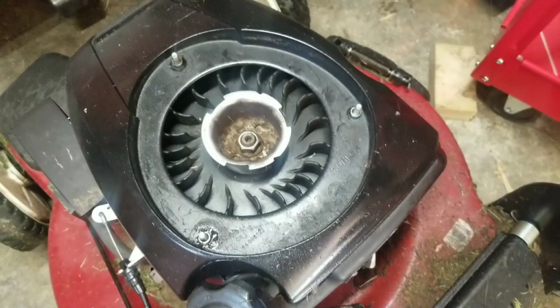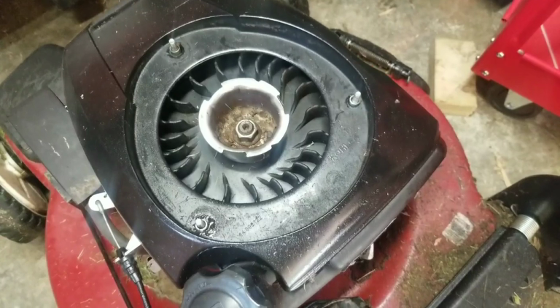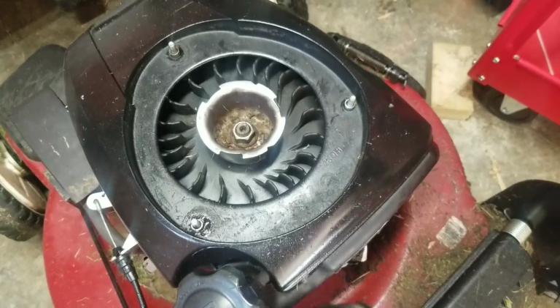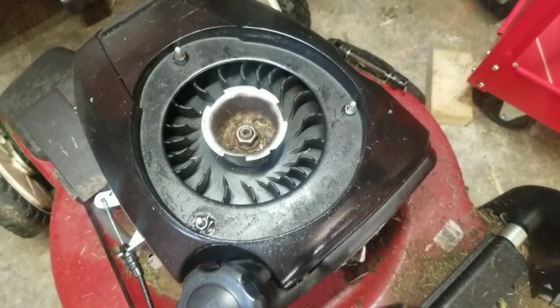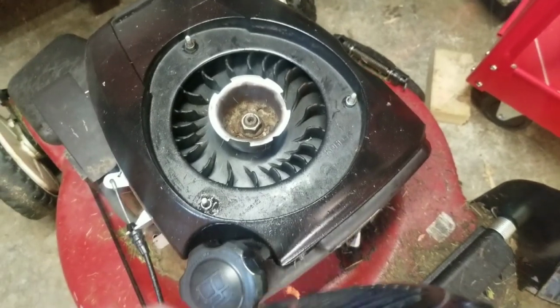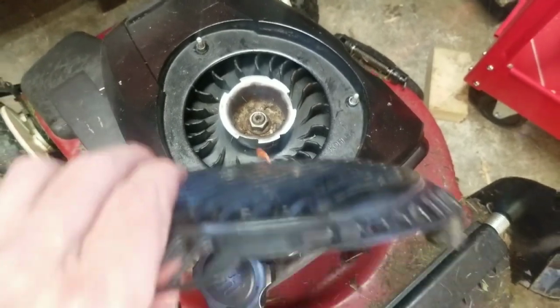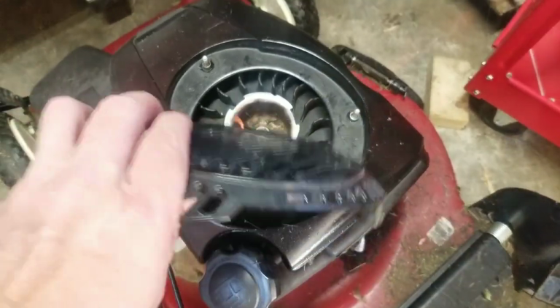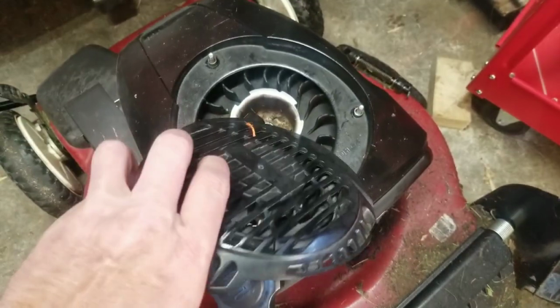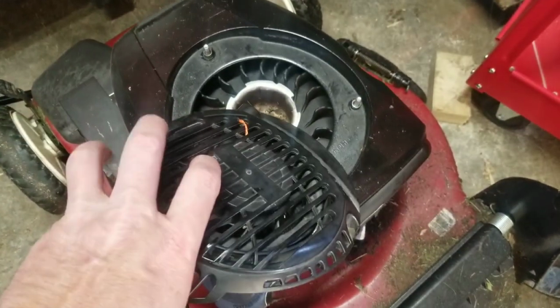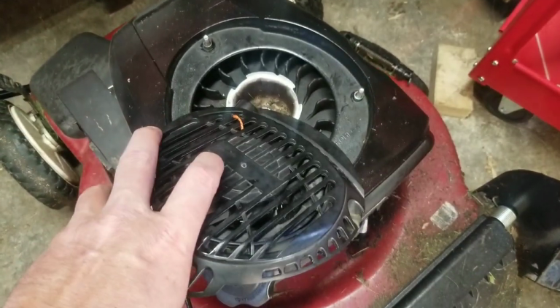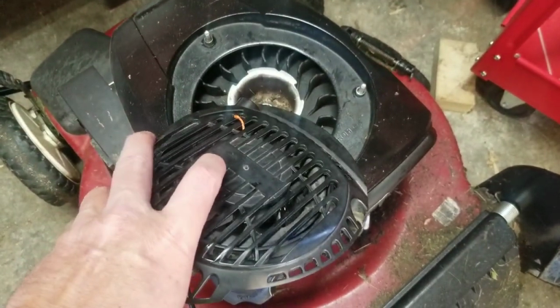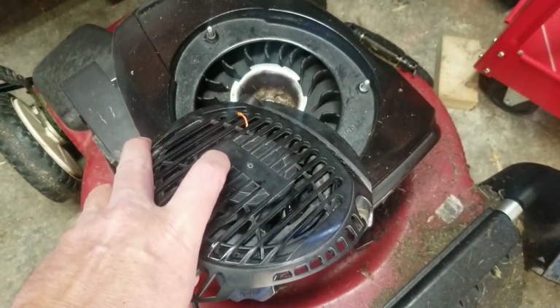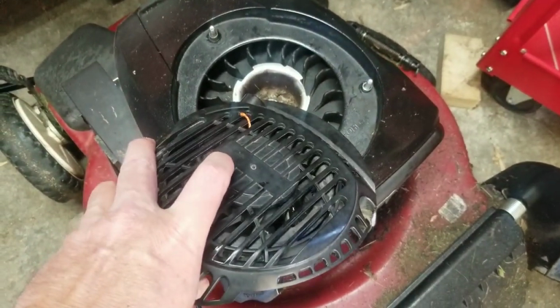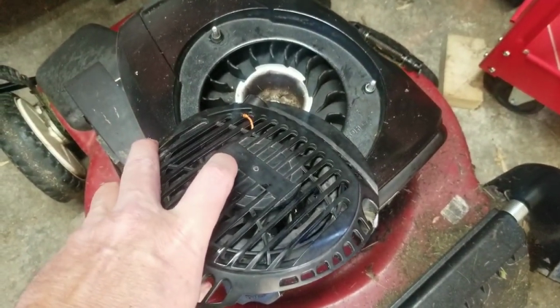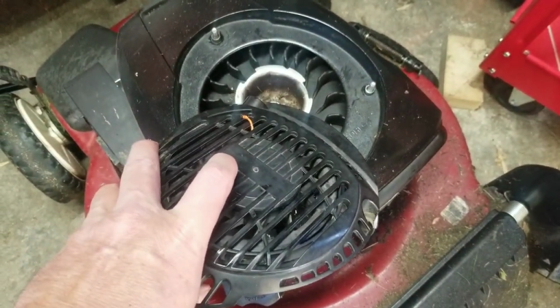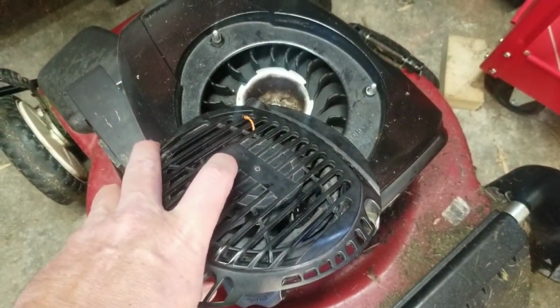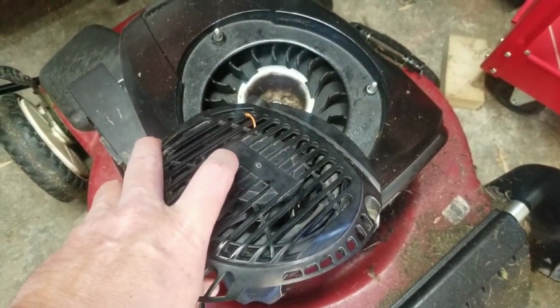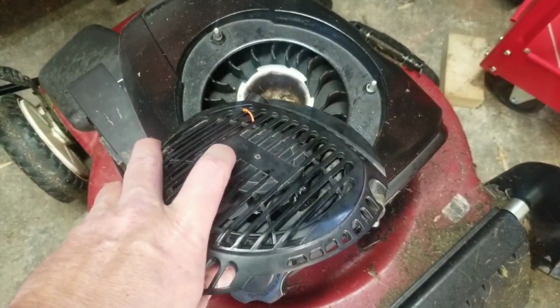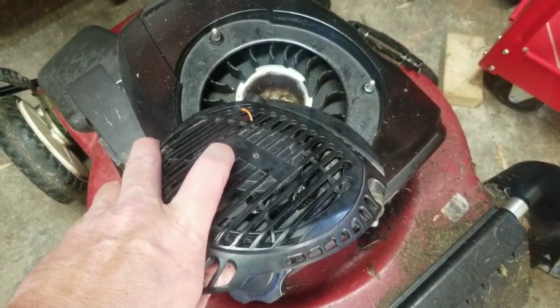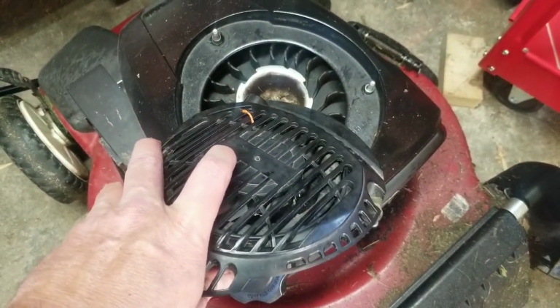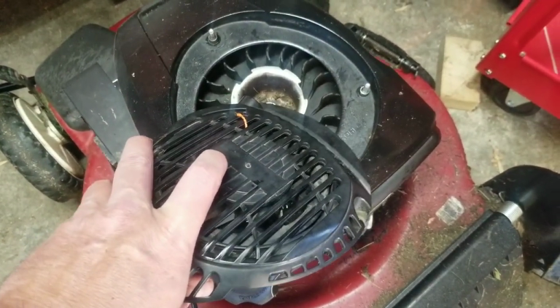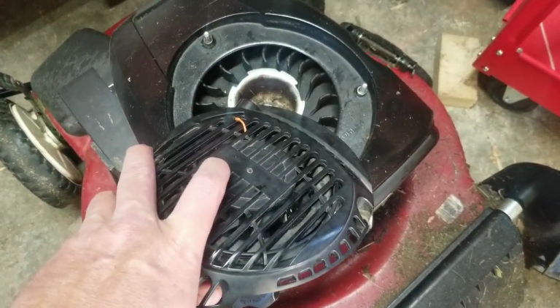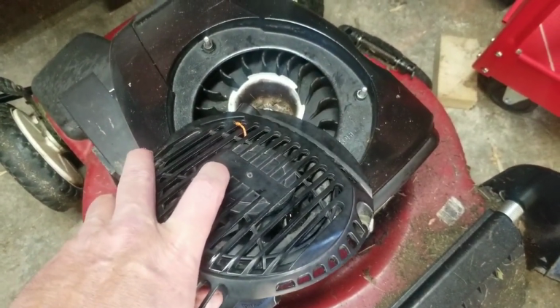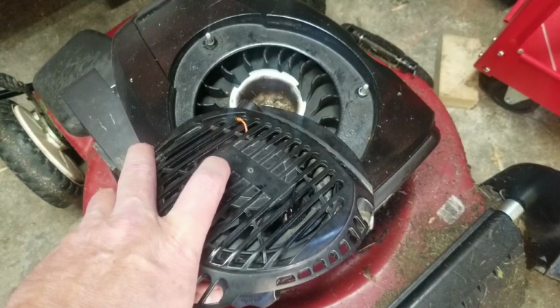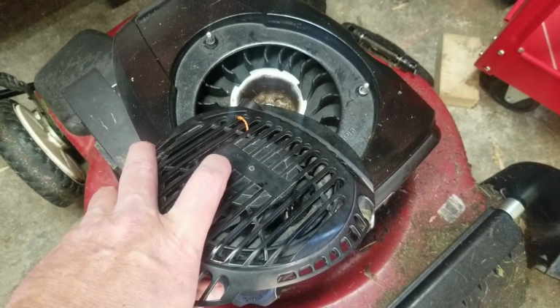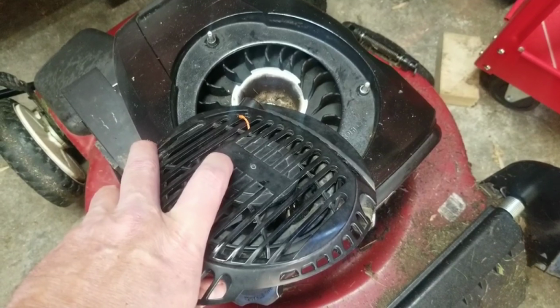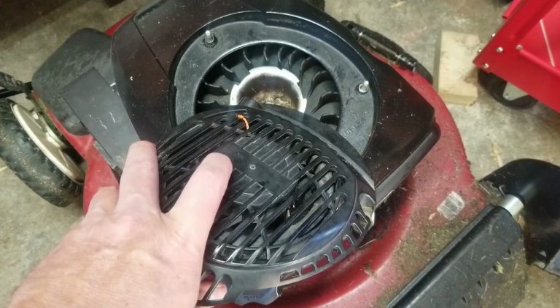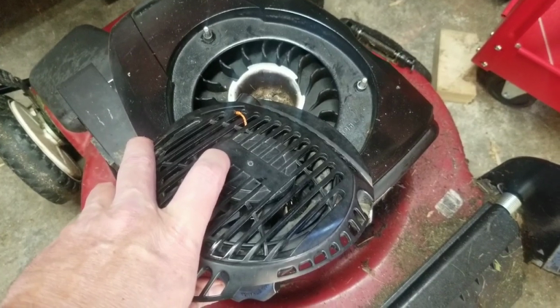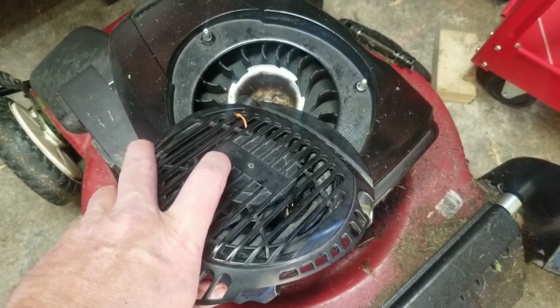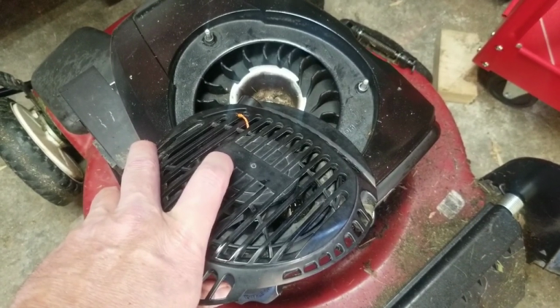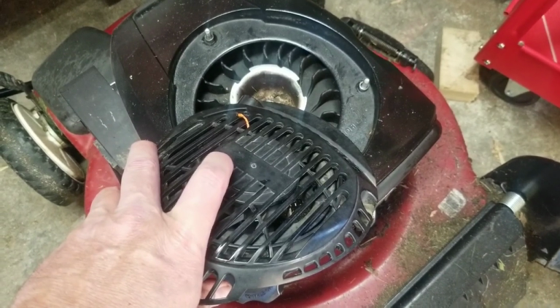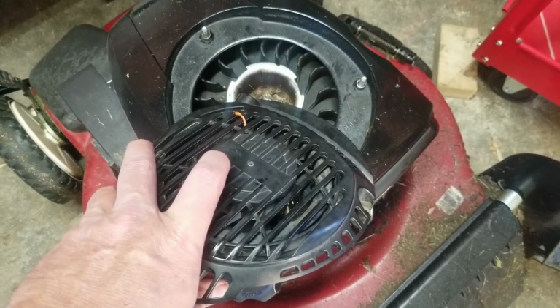So when one of these pull cords snaps, you just have to remove the old rope and put in a new one.